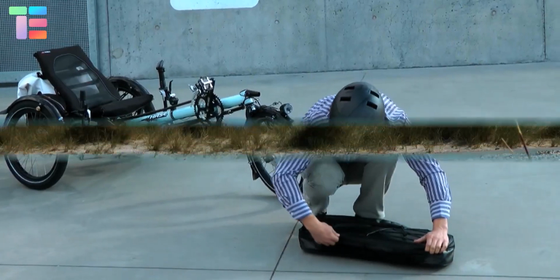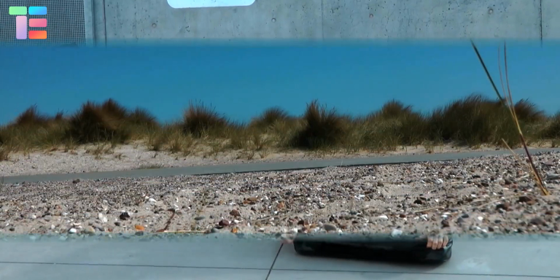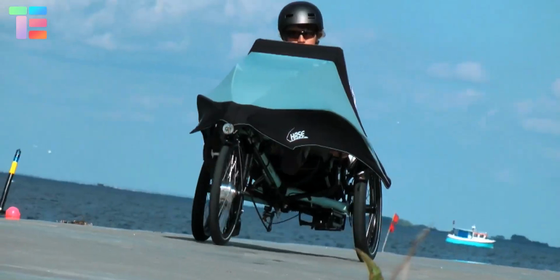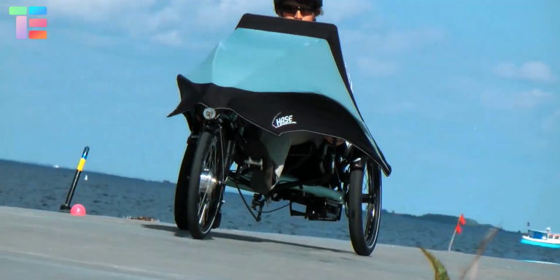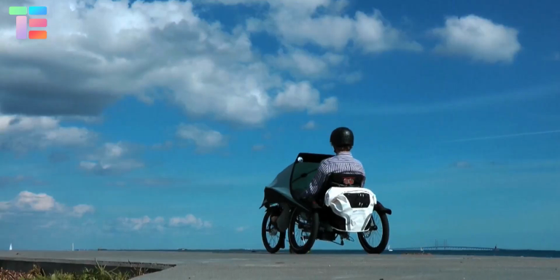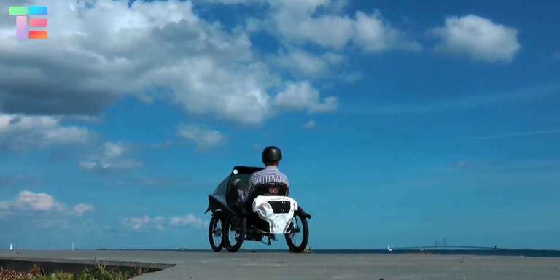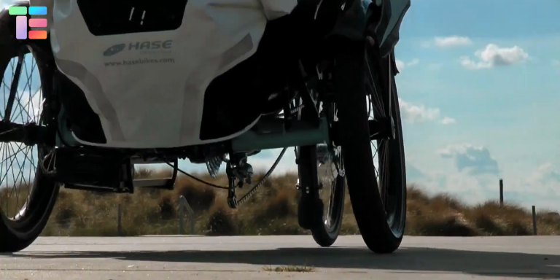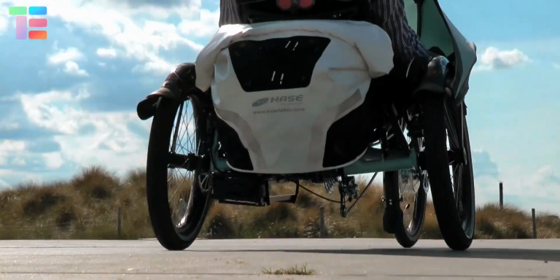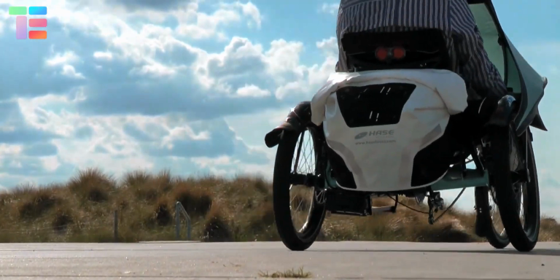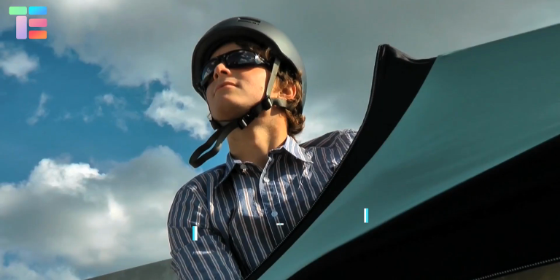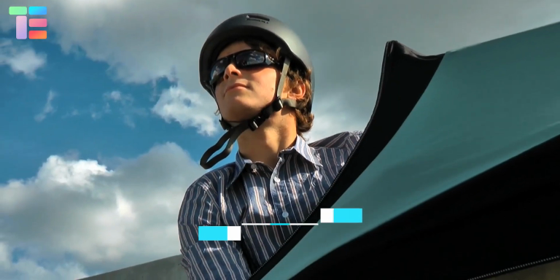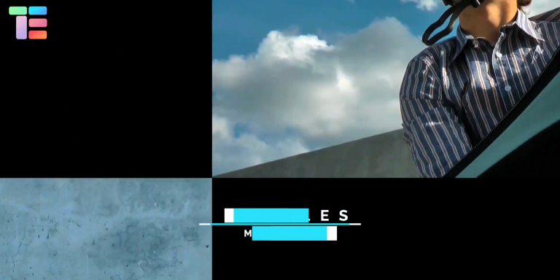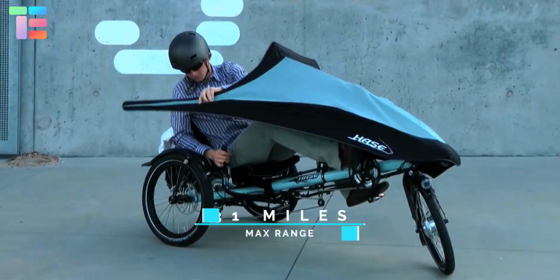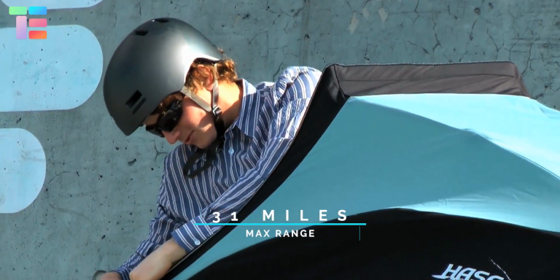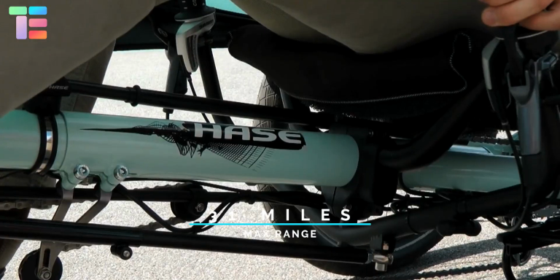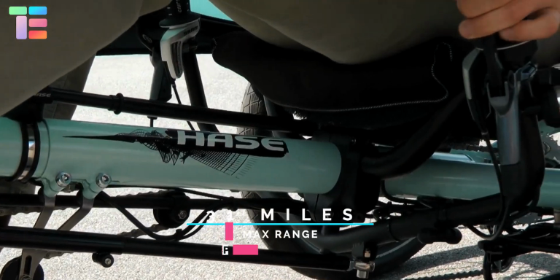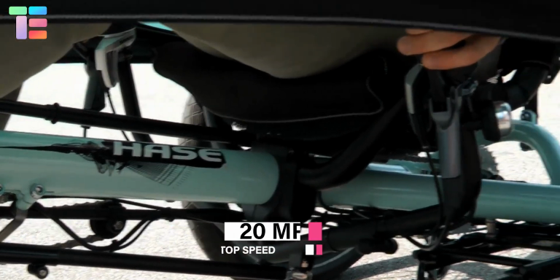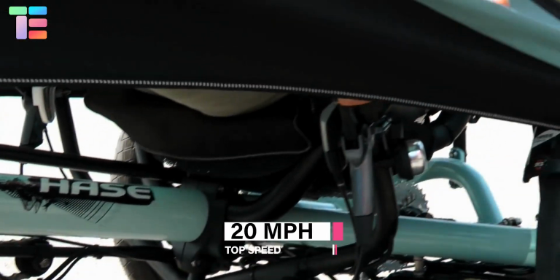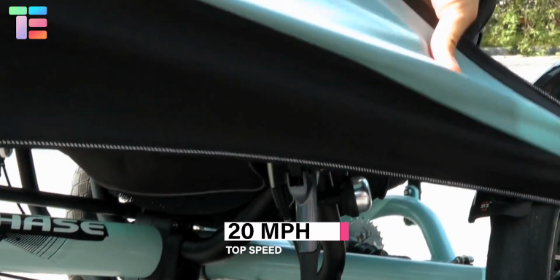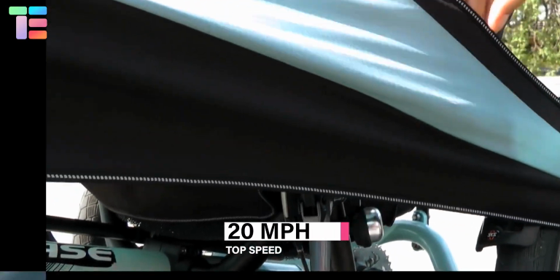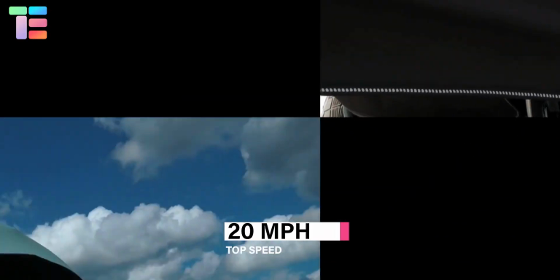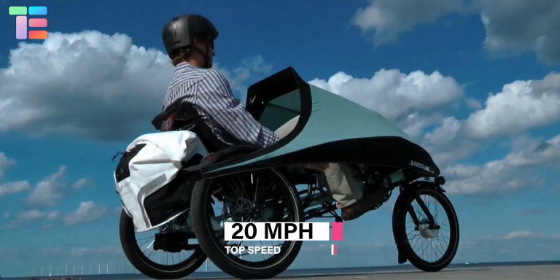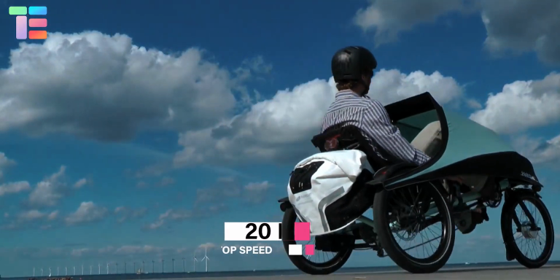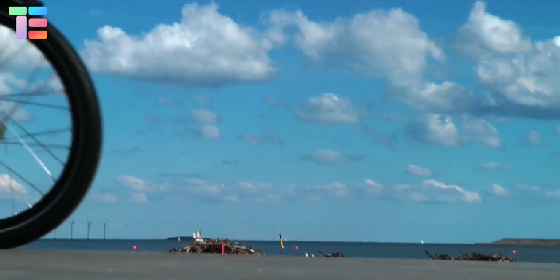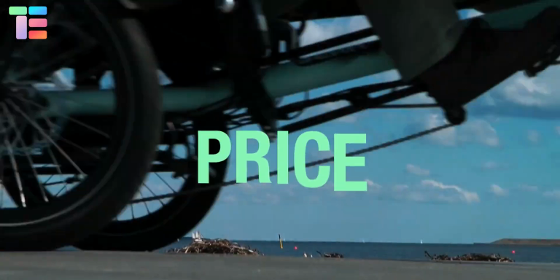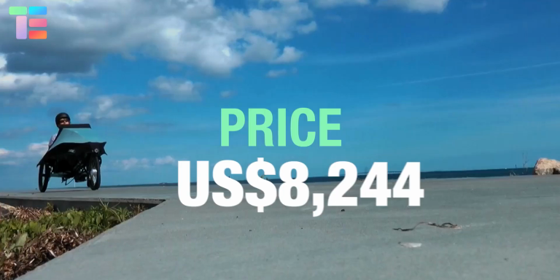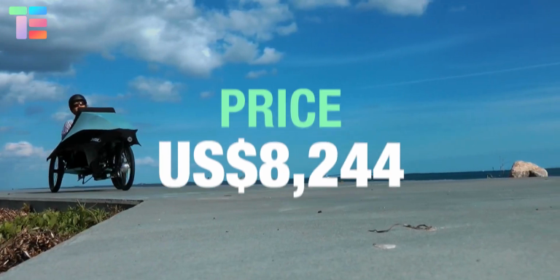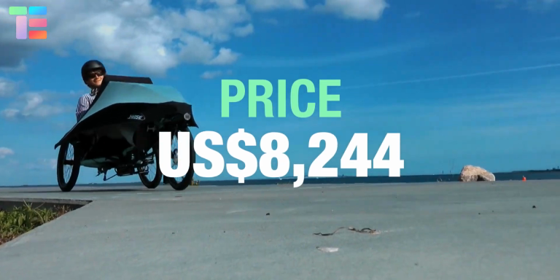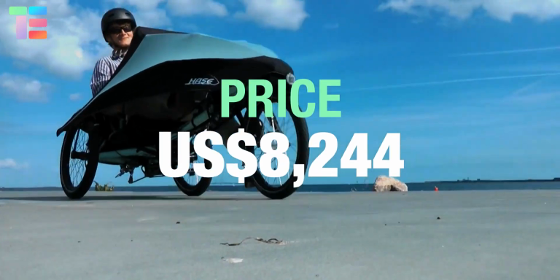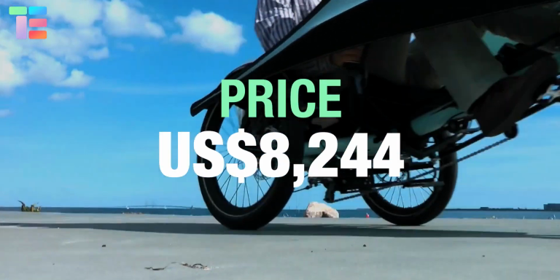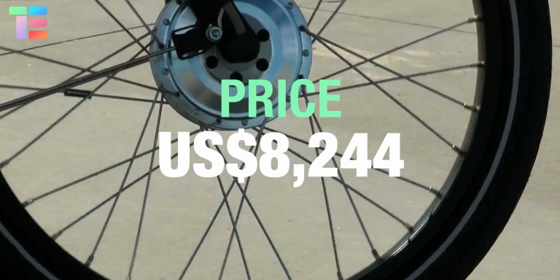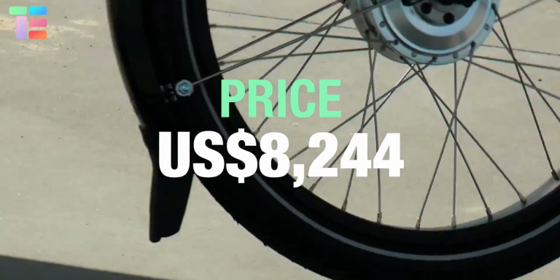It features a 250-watt motor assisting pedaling that gives a maximum range of 31 miles with a top speed of 20 miles per hour. The approximate price of Climax 2K is $8,244.